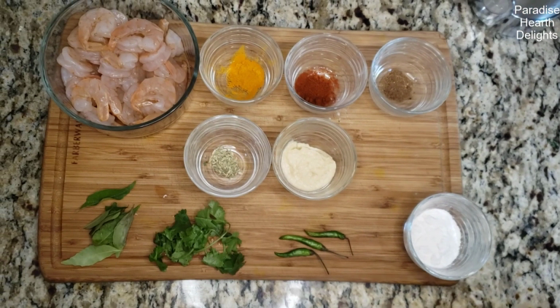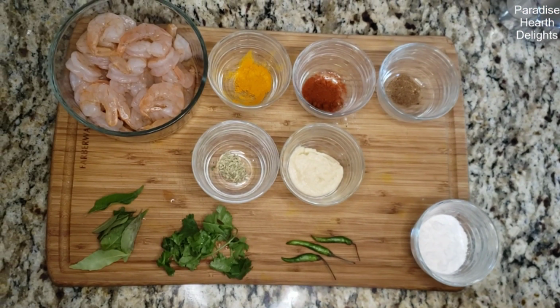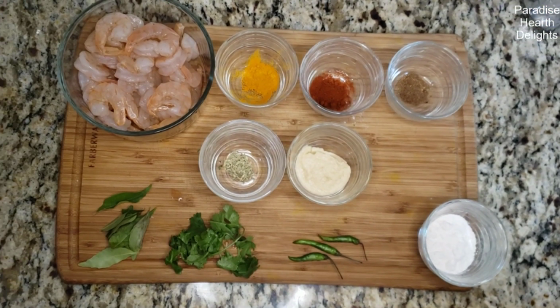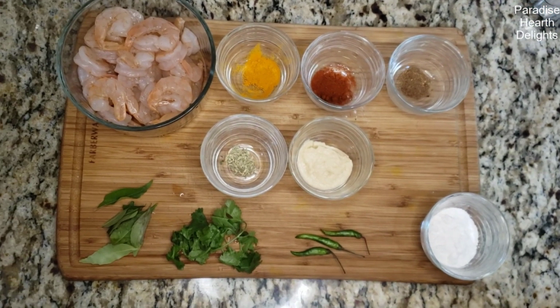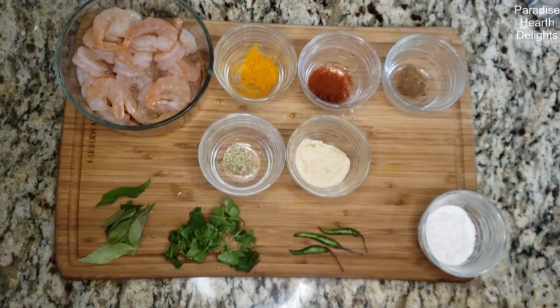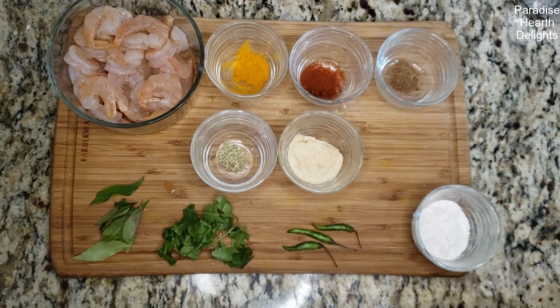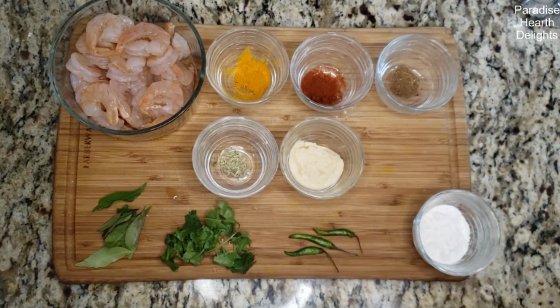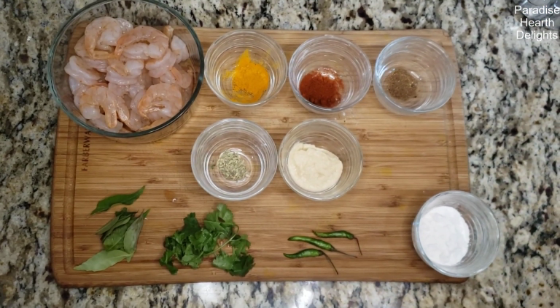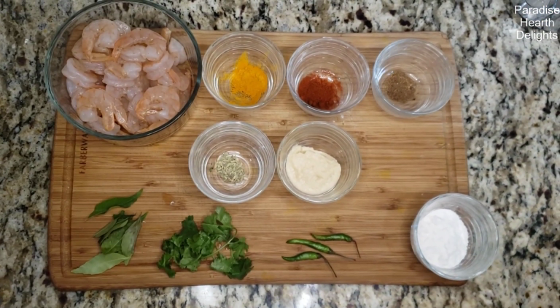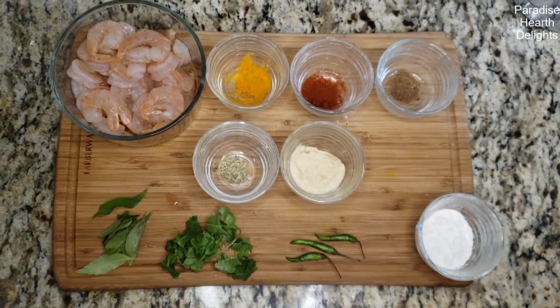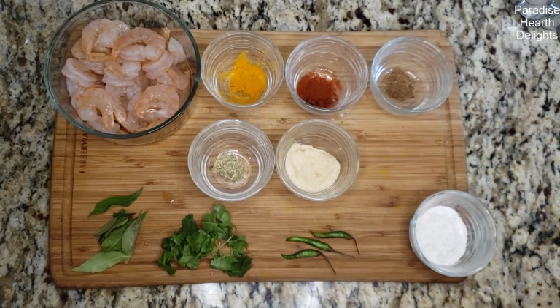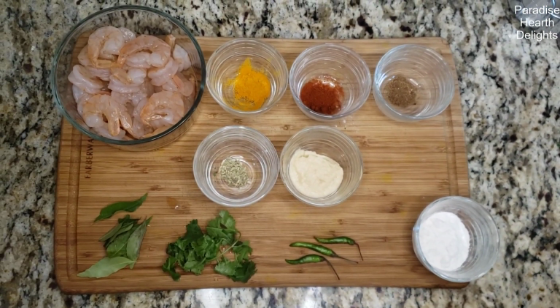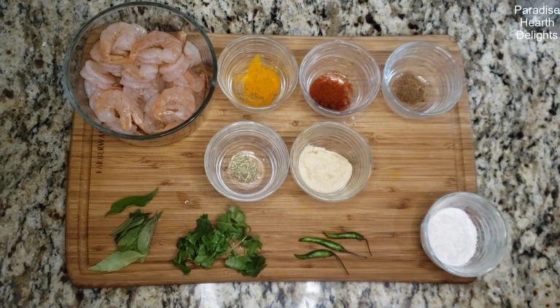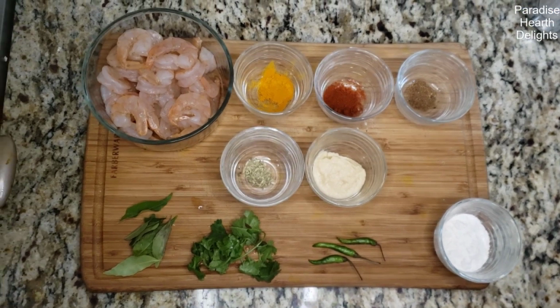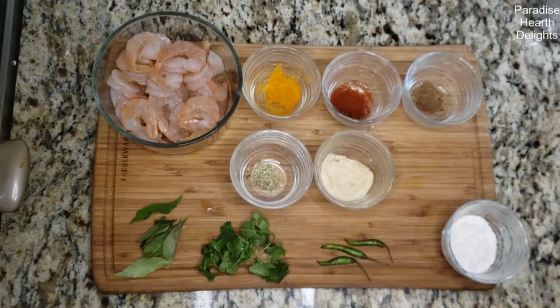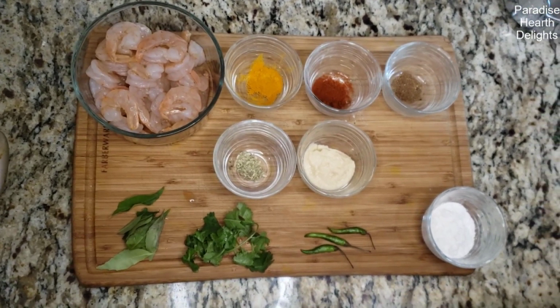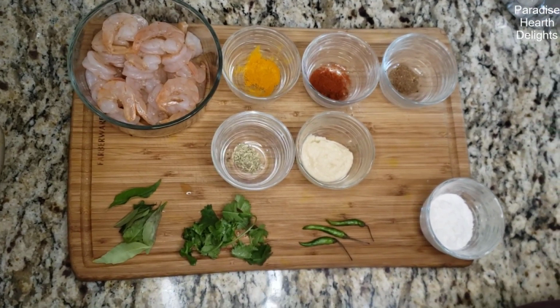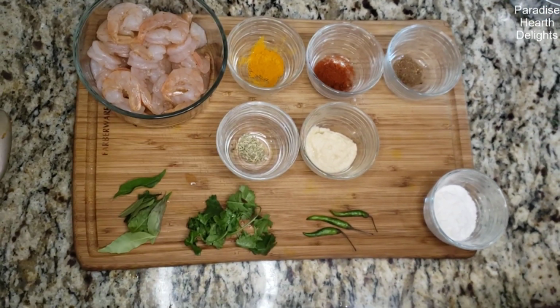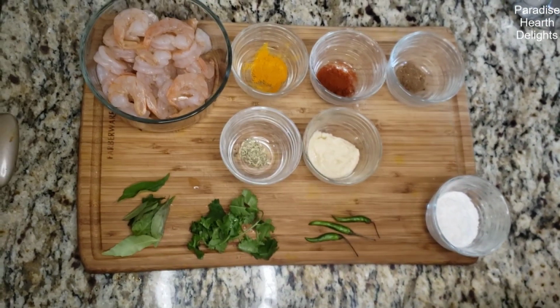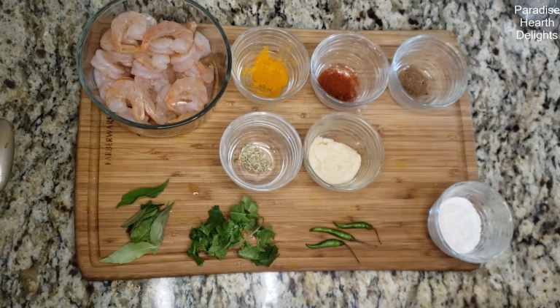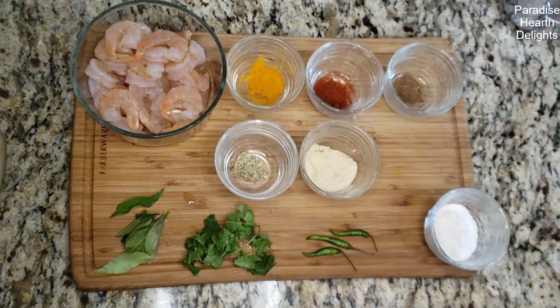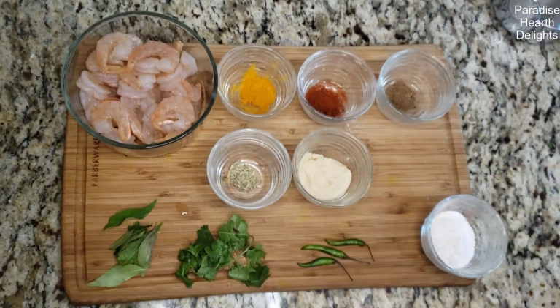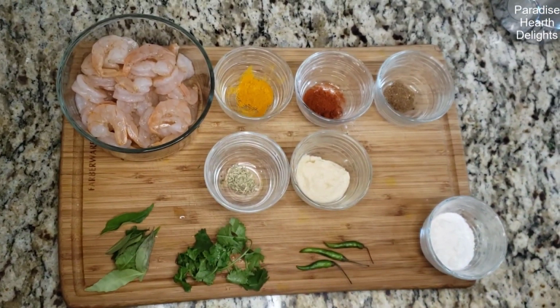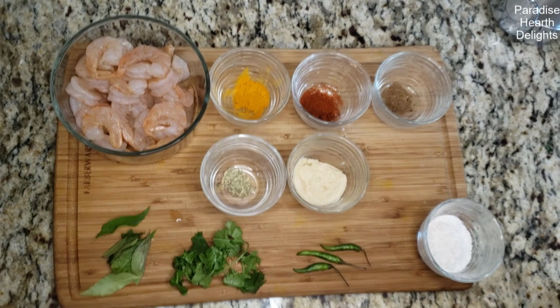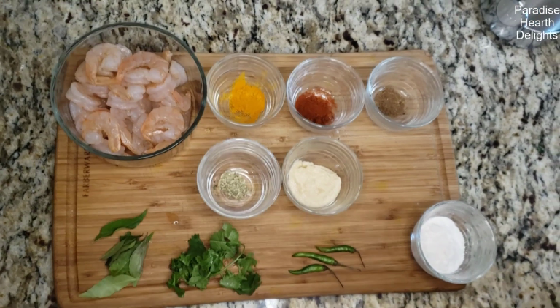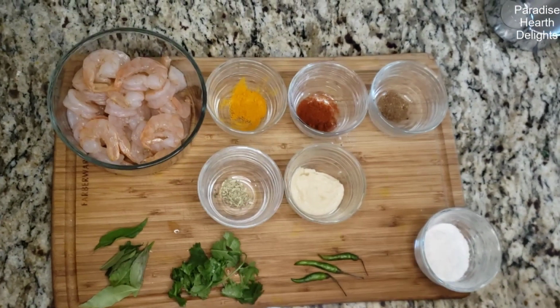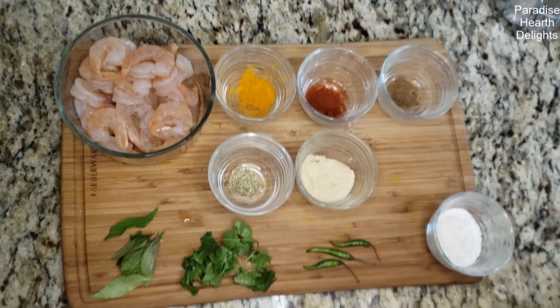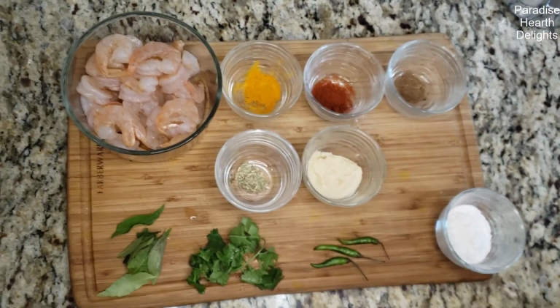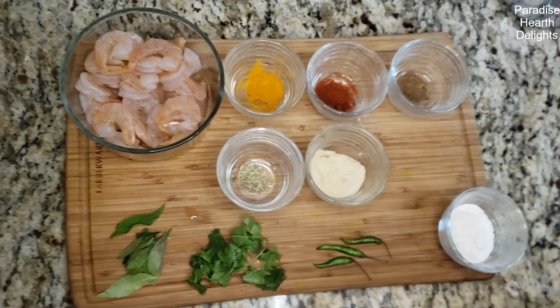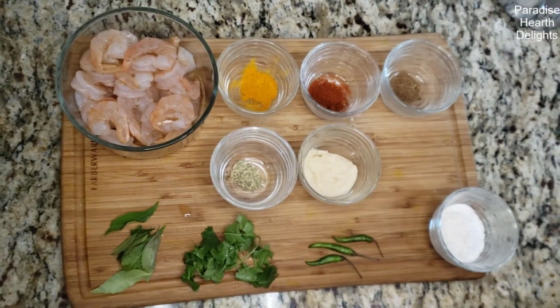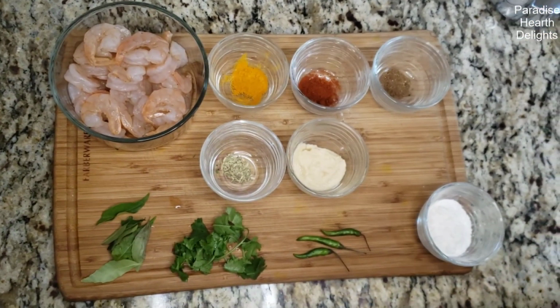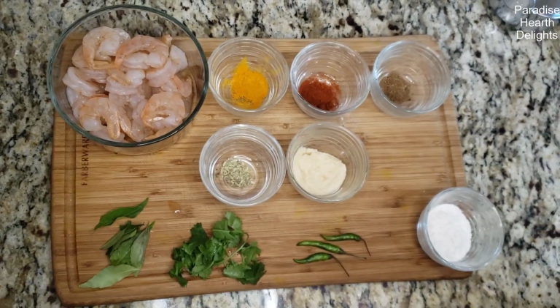Hi everybody and welcome. We're making a delicious Goen Prawn Fry today. There are variations of the Goen recipe for shrimp or prawn, and we're doing the easy one. We will be trying out another recipe or more complex ones later.